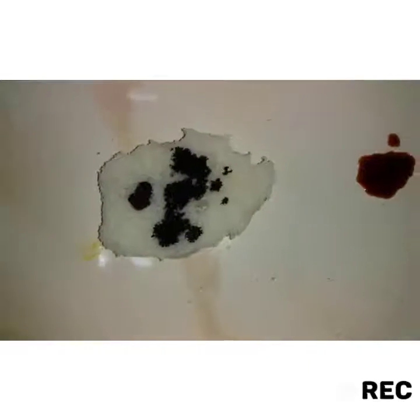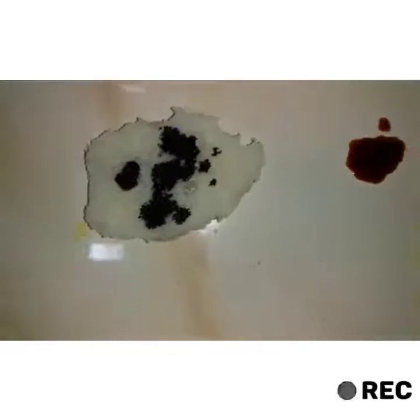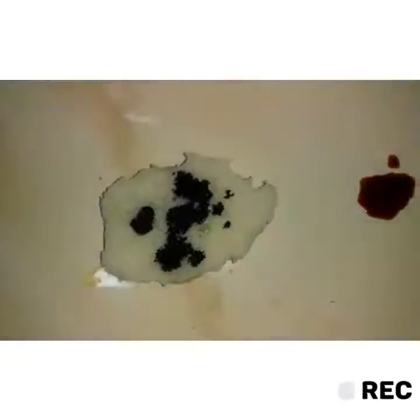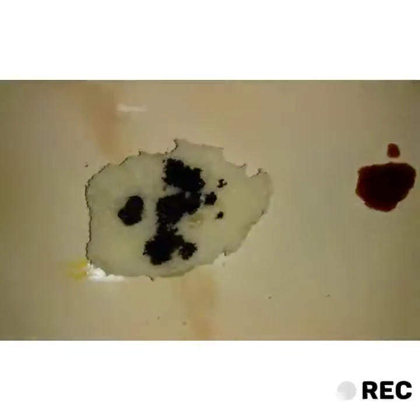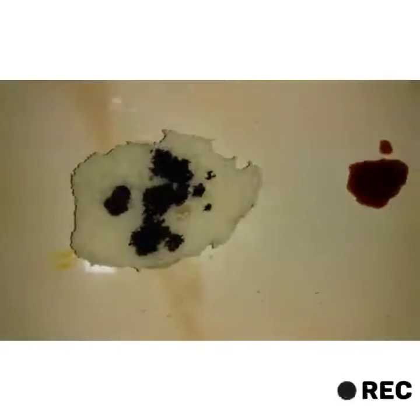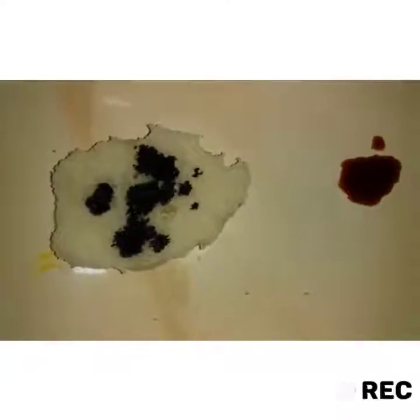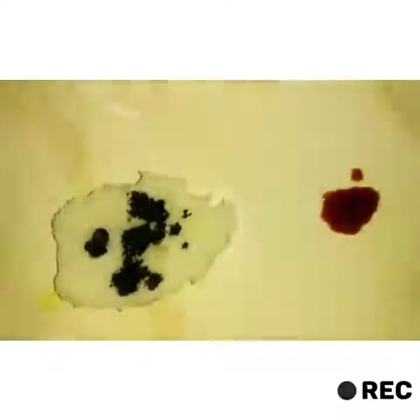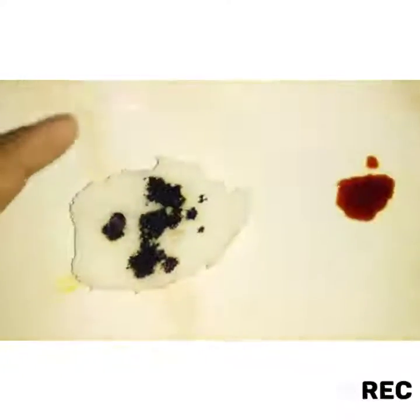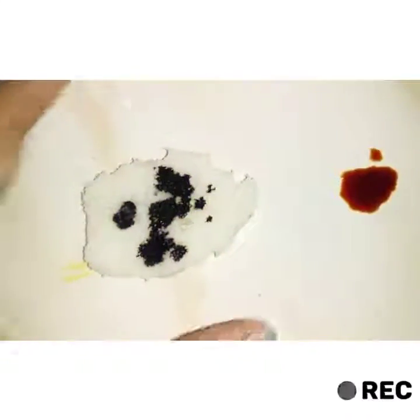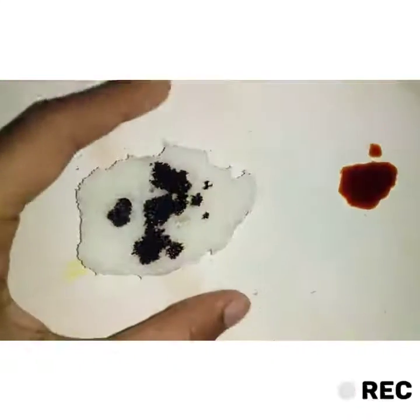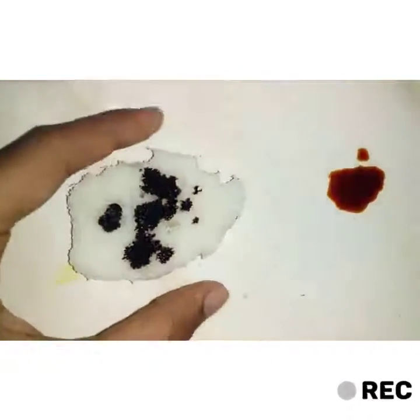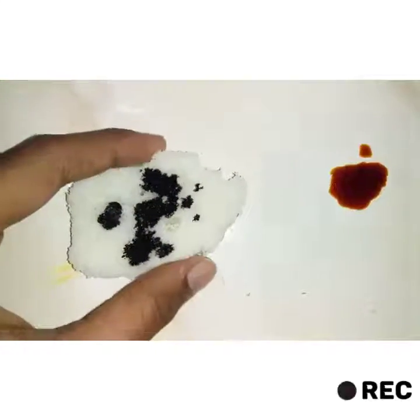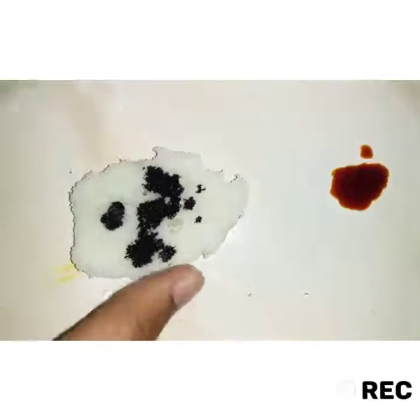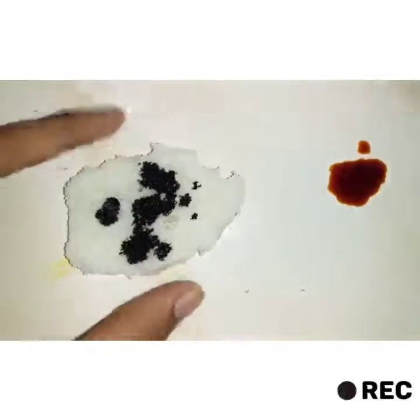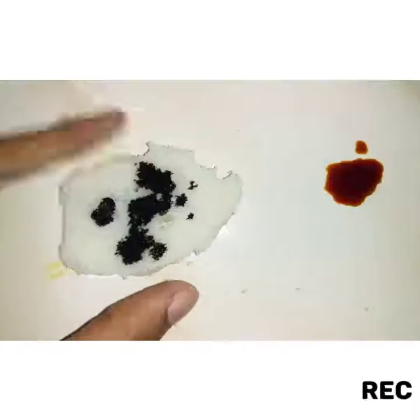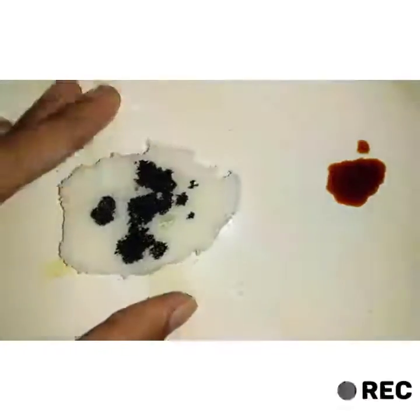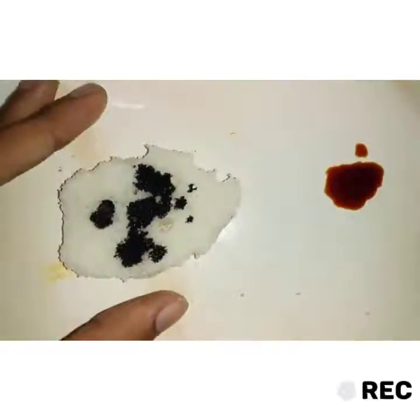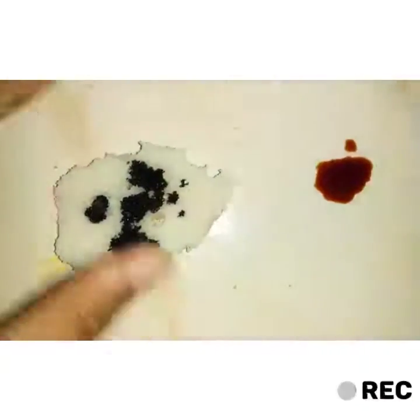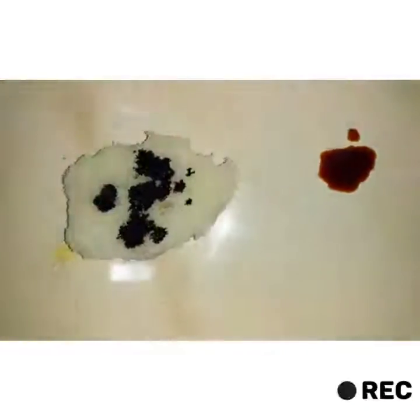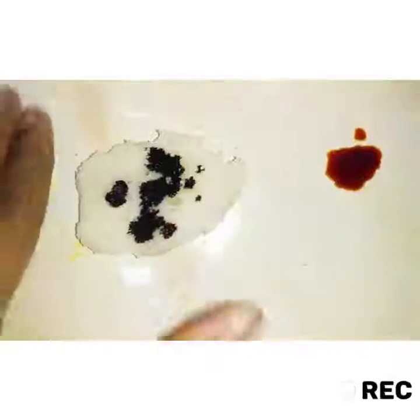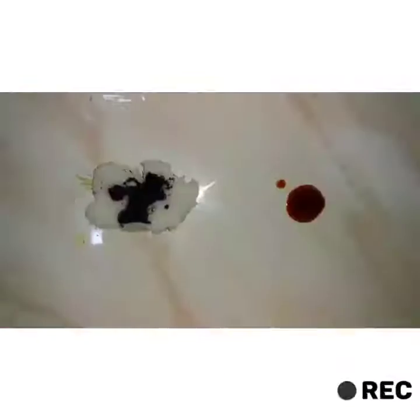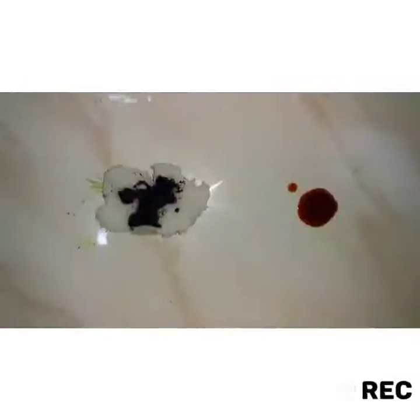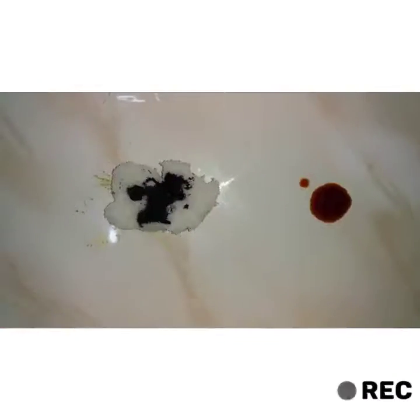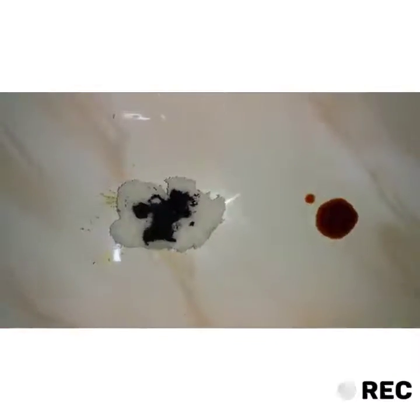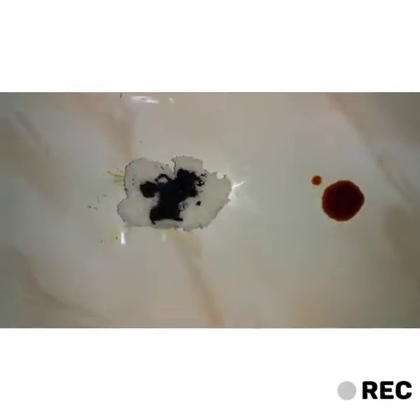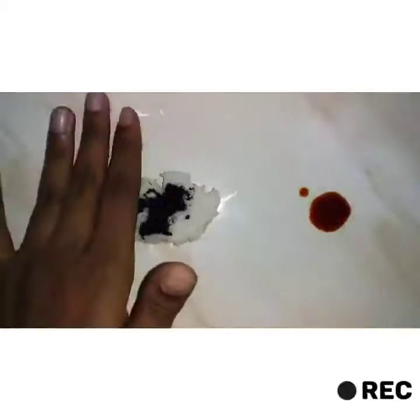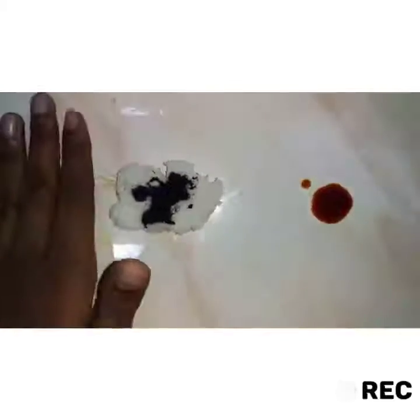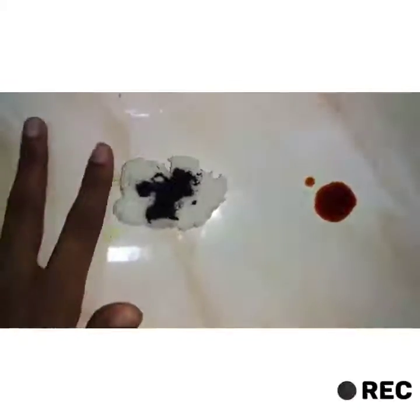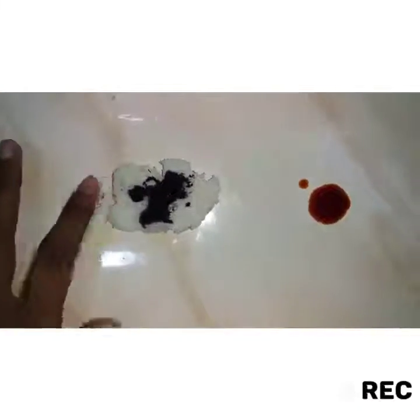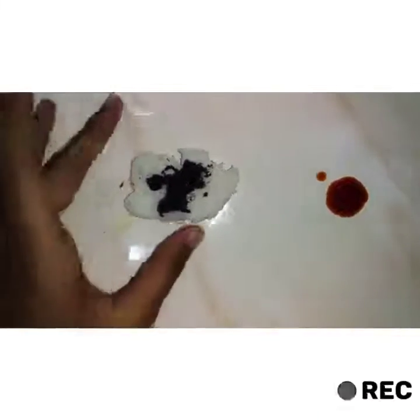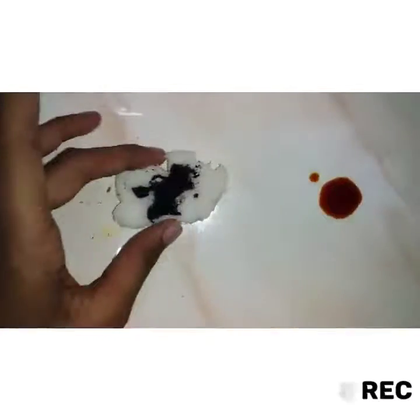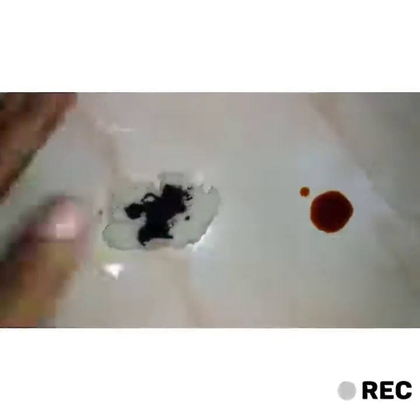We can conclude that iodine solution changes to purplish blue in starch-containing food. With that we will end the video — thank you so much.